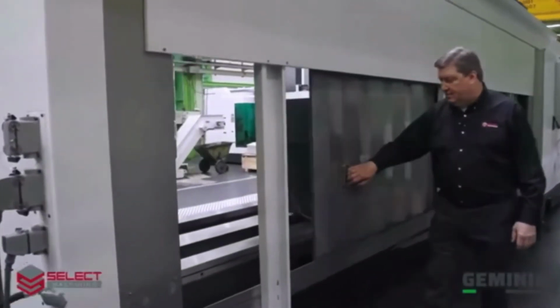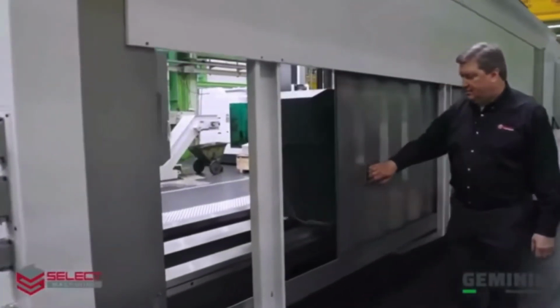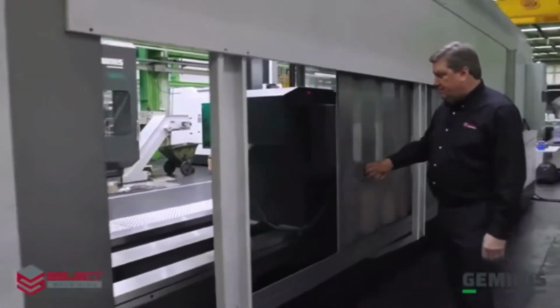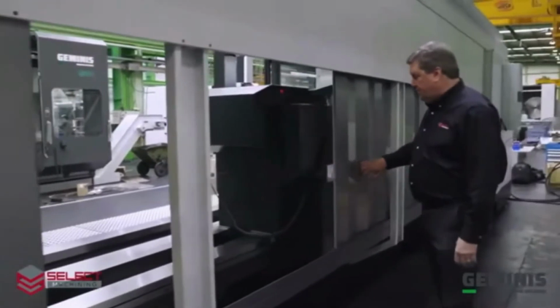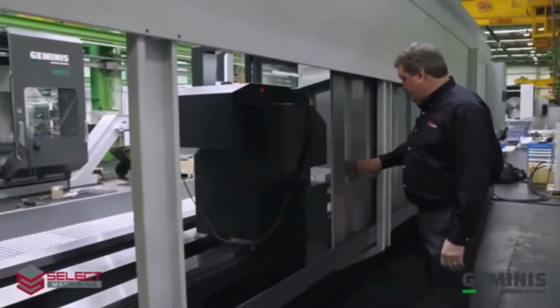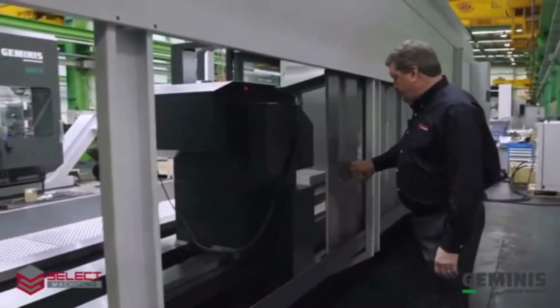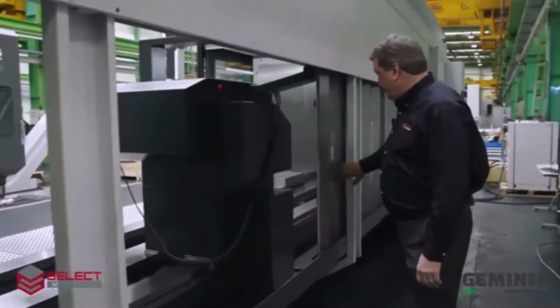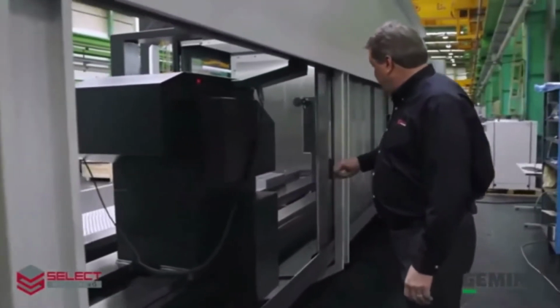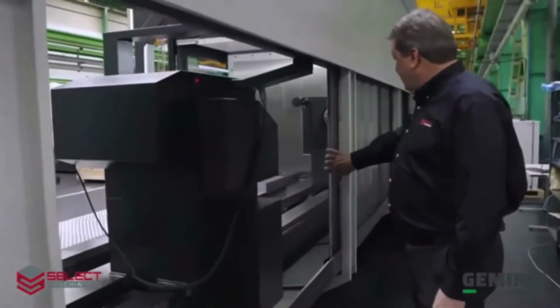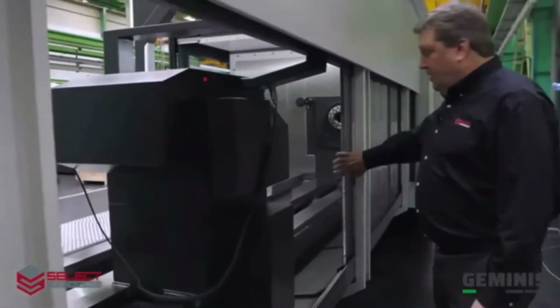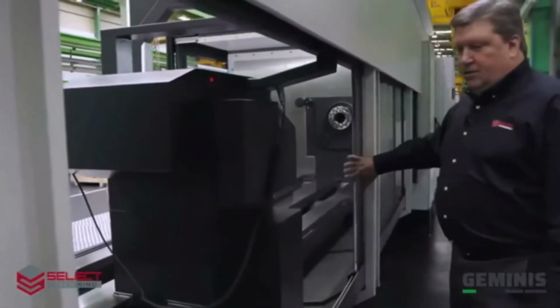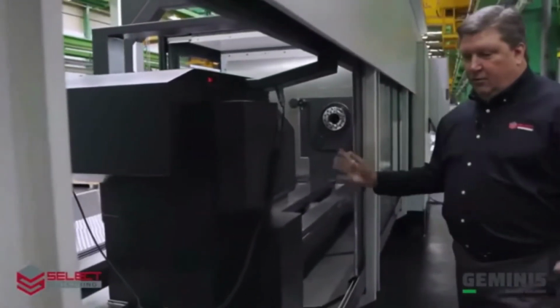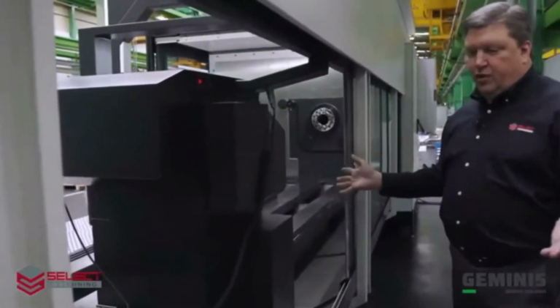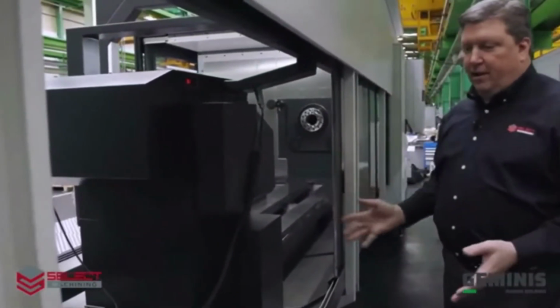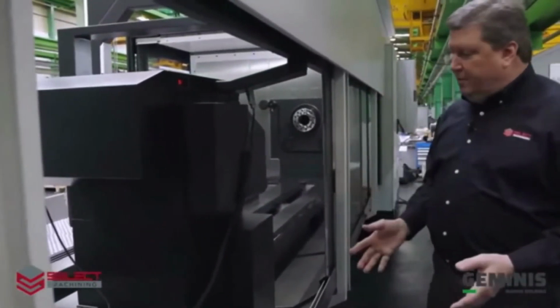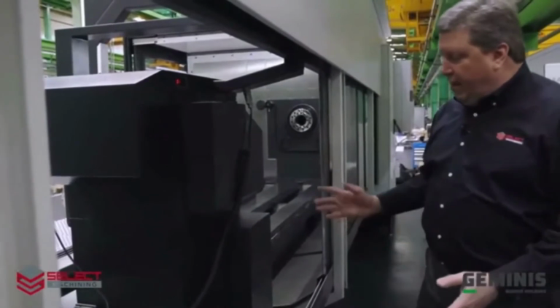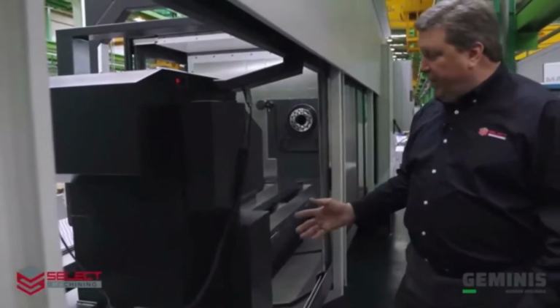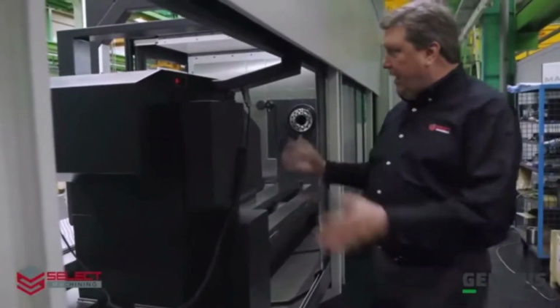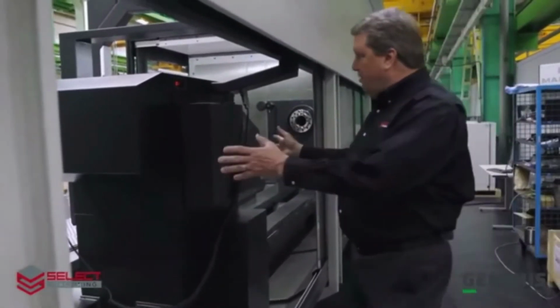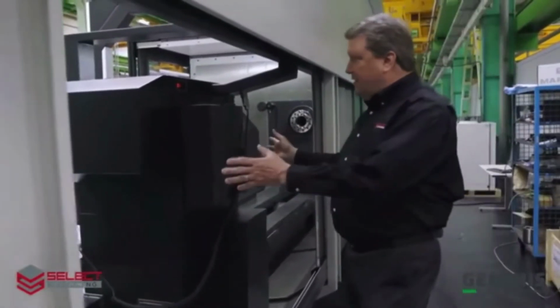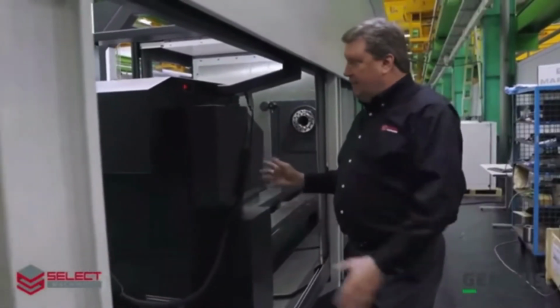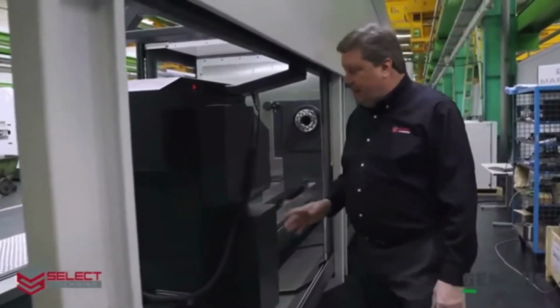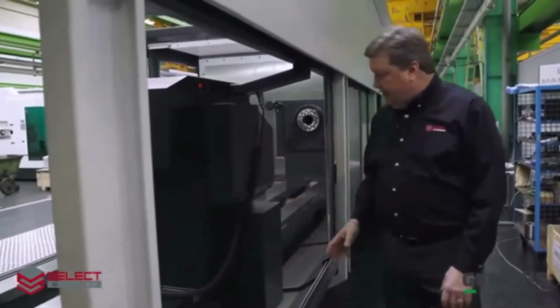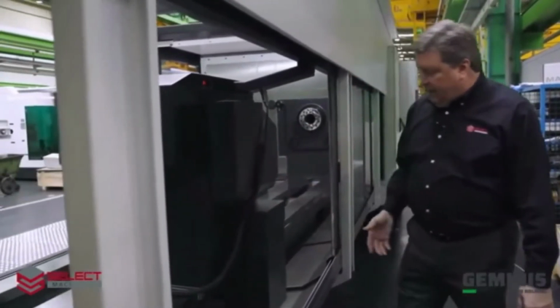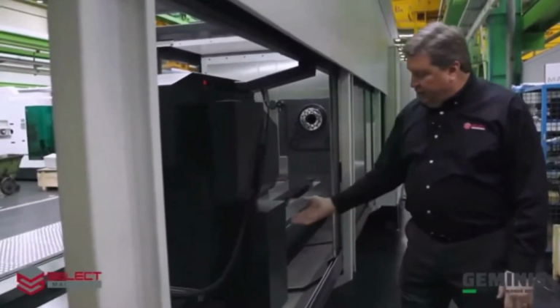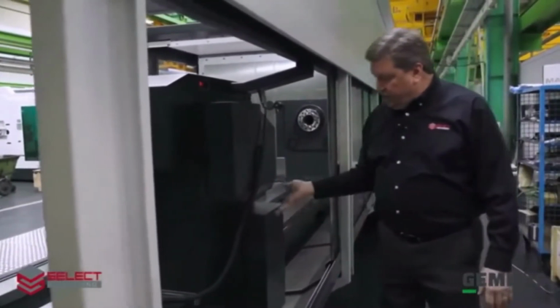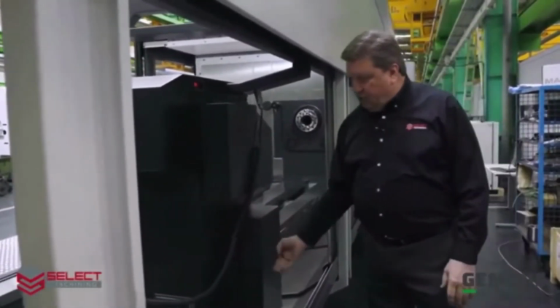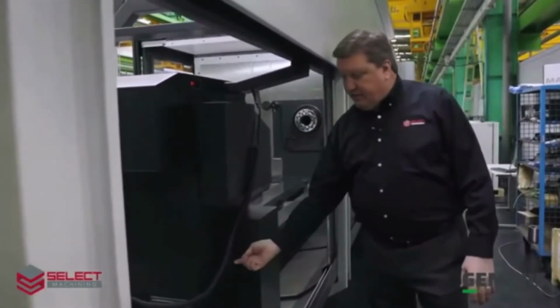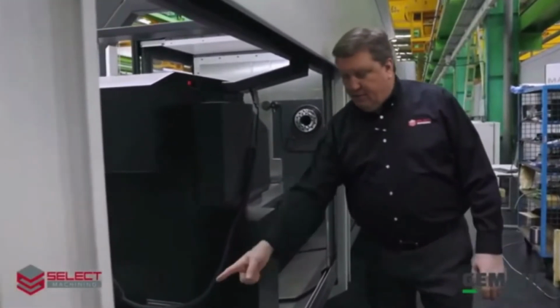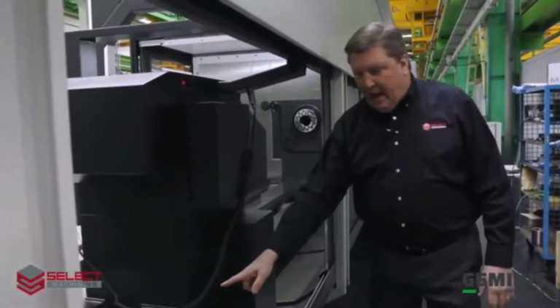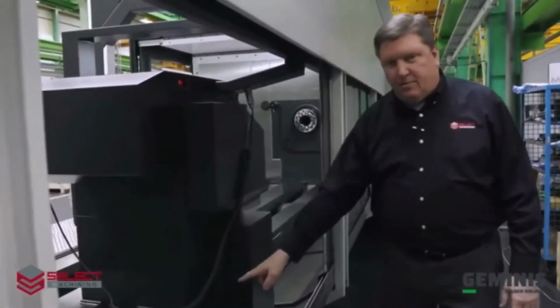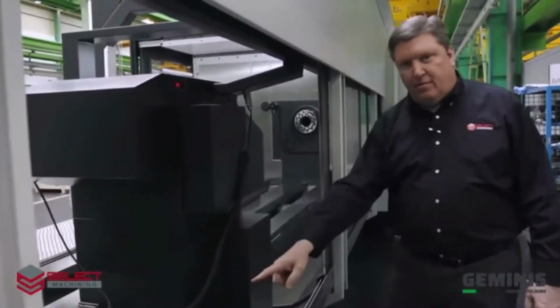With this rear panel open, the operator has good access to the backside of the tailstock. This is the motor drive system and the rack mounted on the bottom of the bed that moves the tailstock back and forth under NC control.